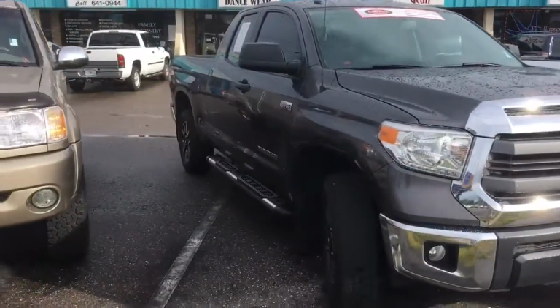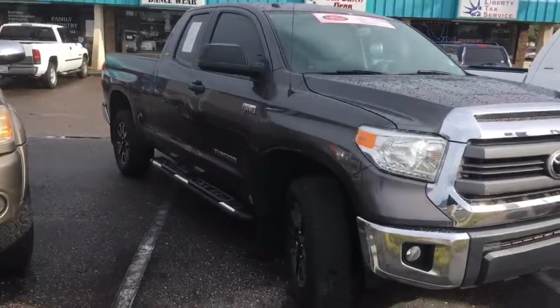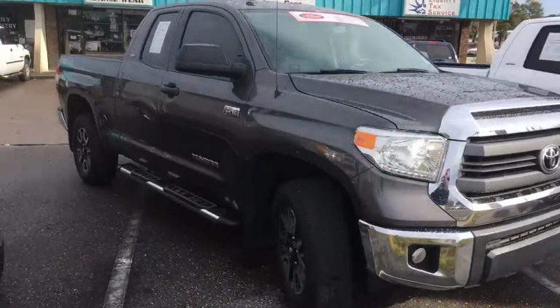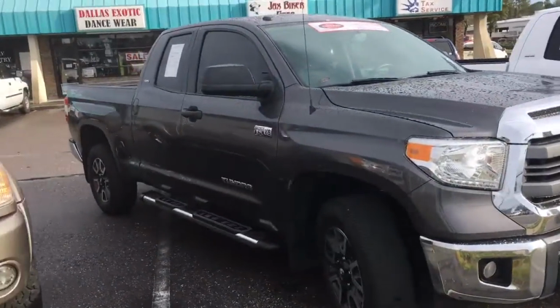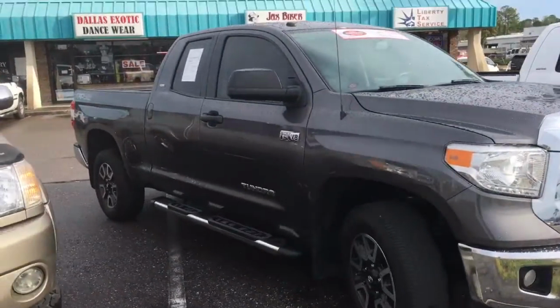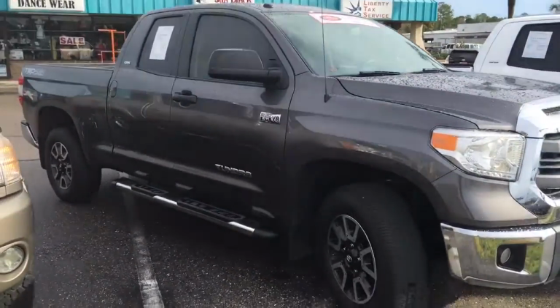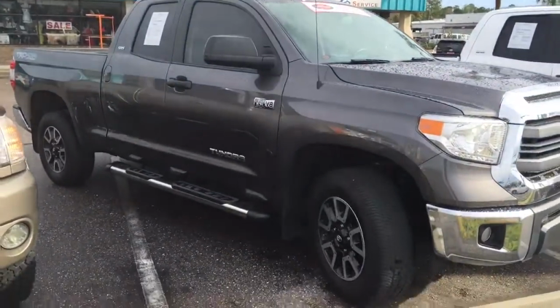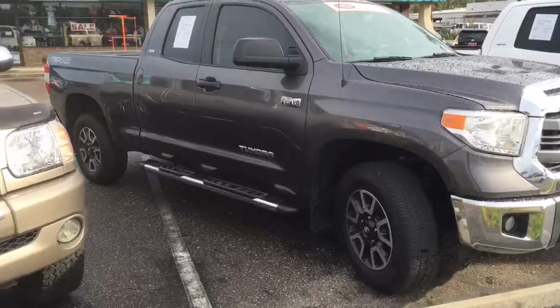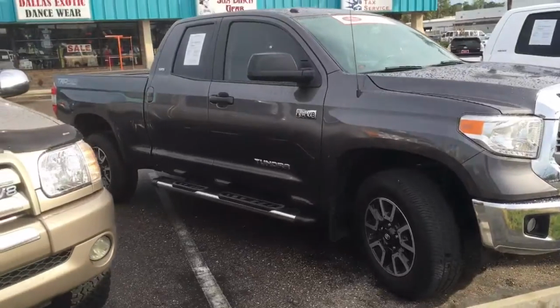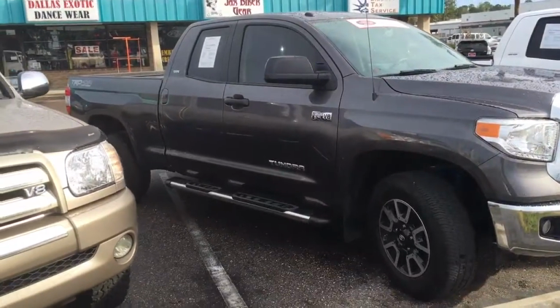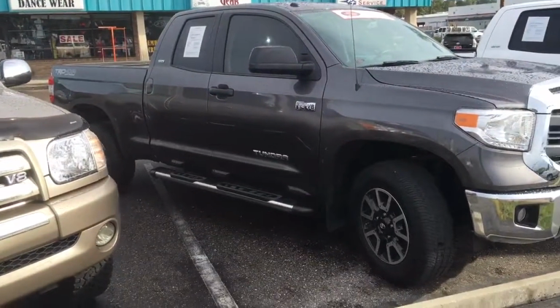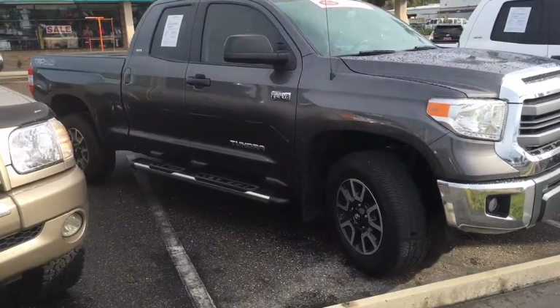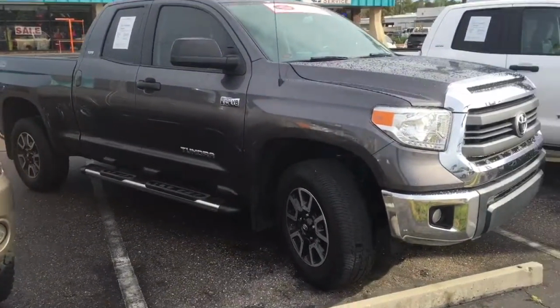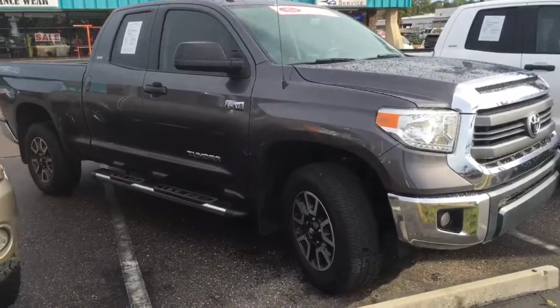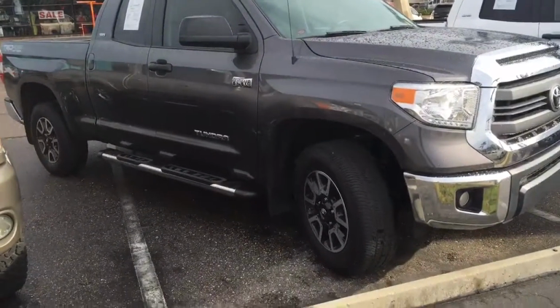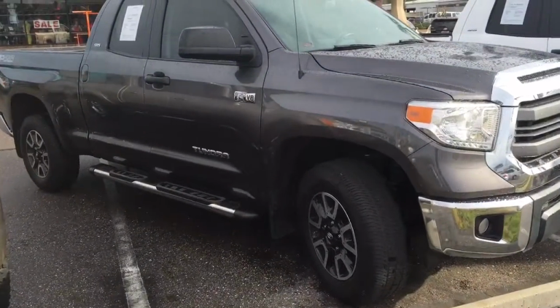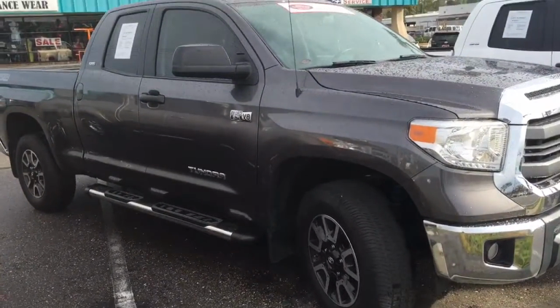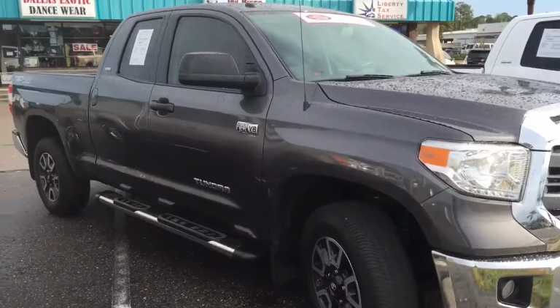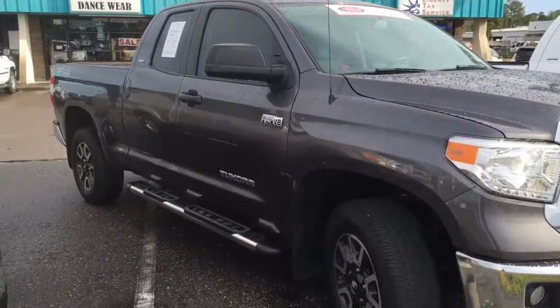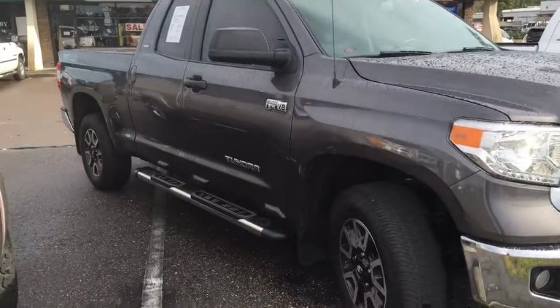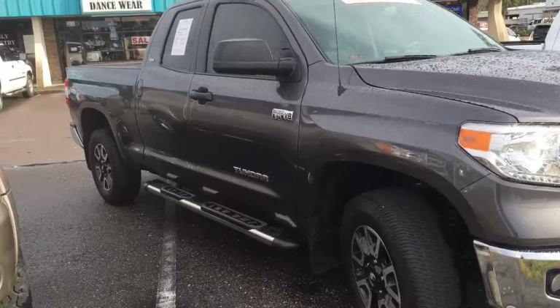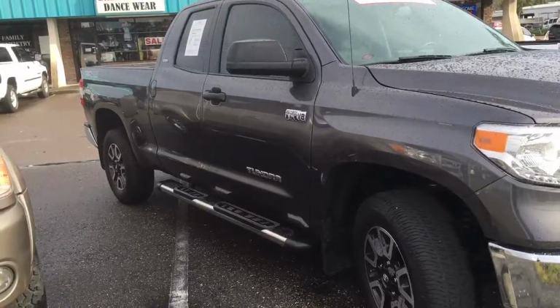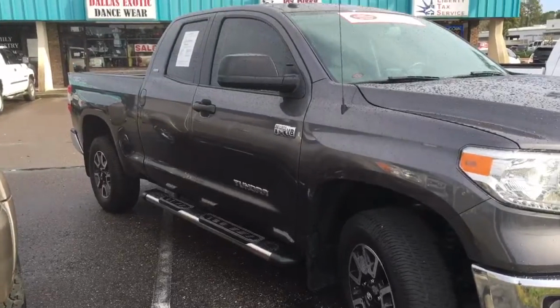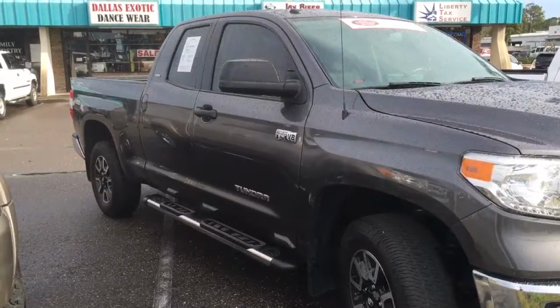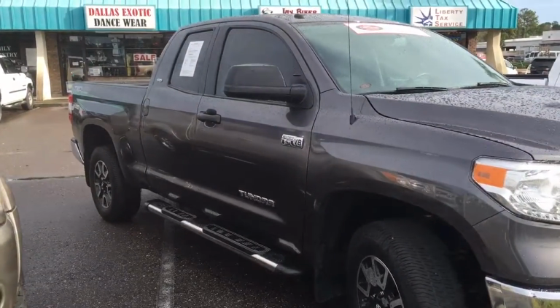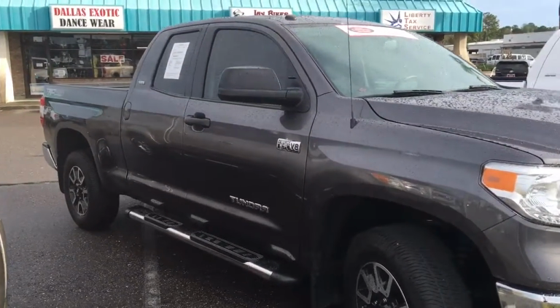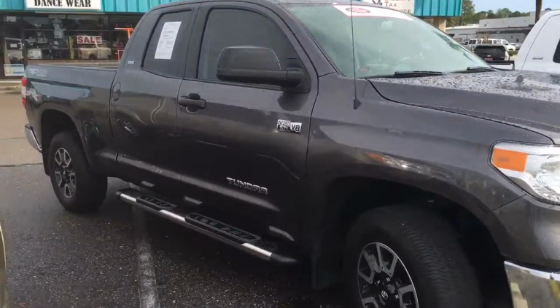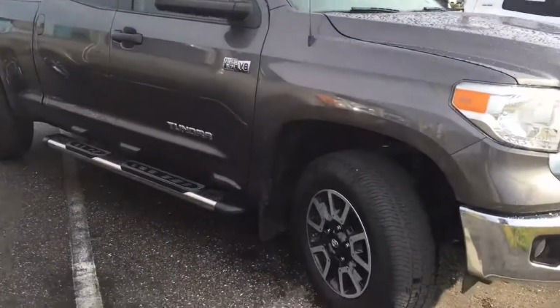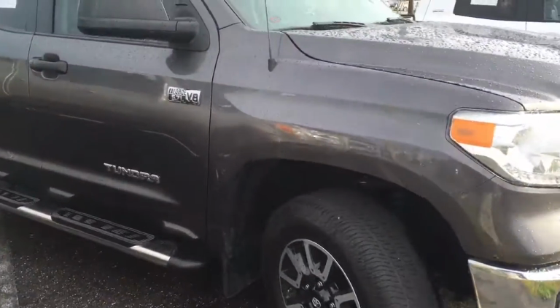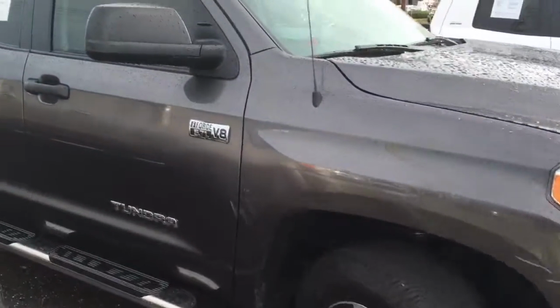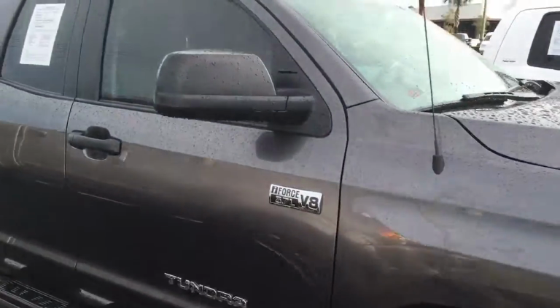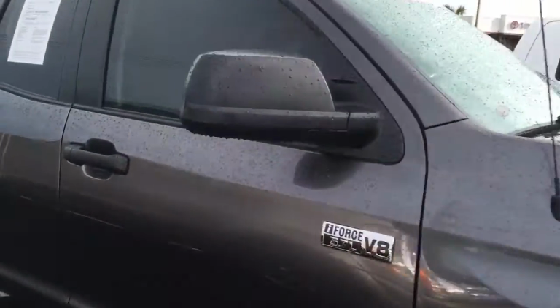Now the good thing about this — it is a TRD off-road 4x4. You've got your TRD rims and alloy wheels on it, the windows have been tinted, running boards on the sides, spray-in bed liner. And it pretty much comes fully loaded.